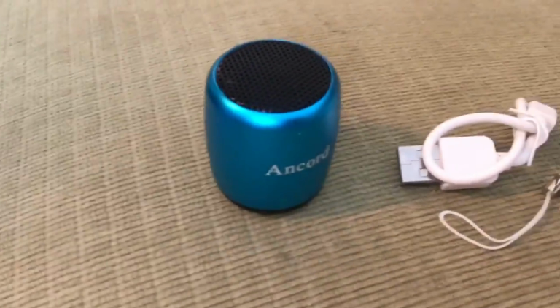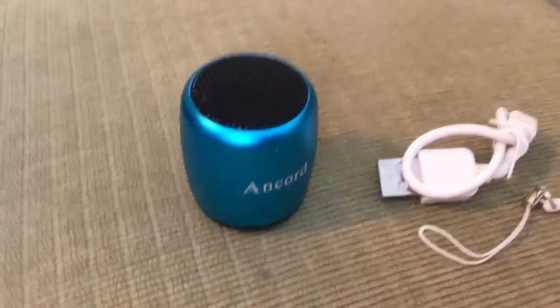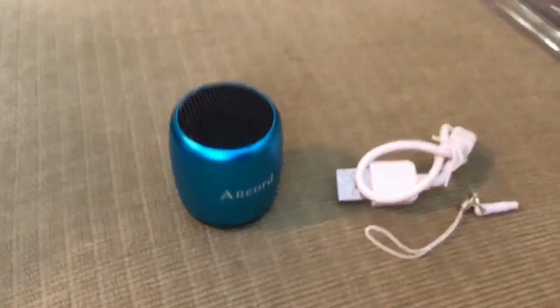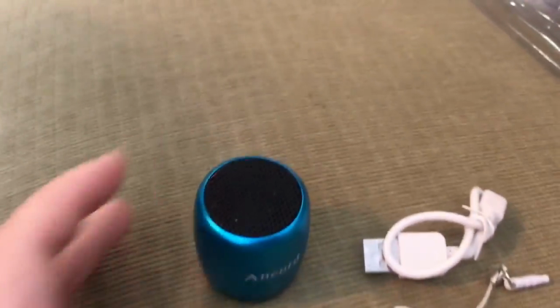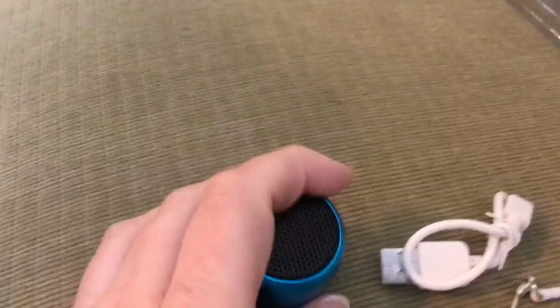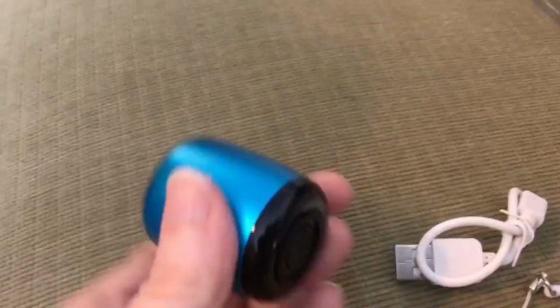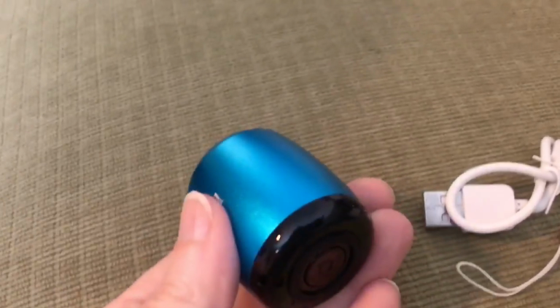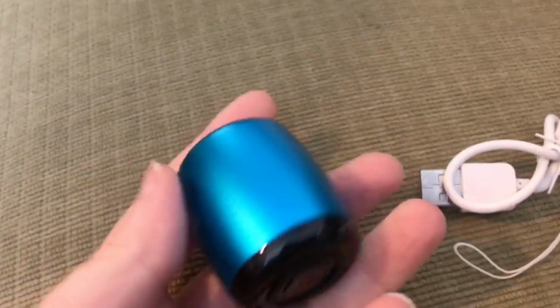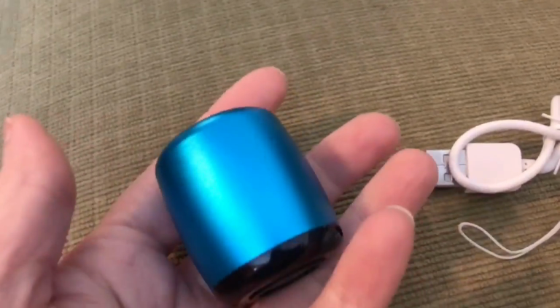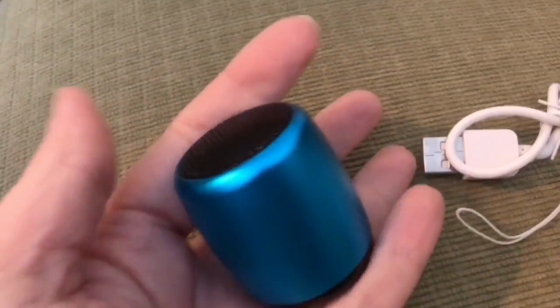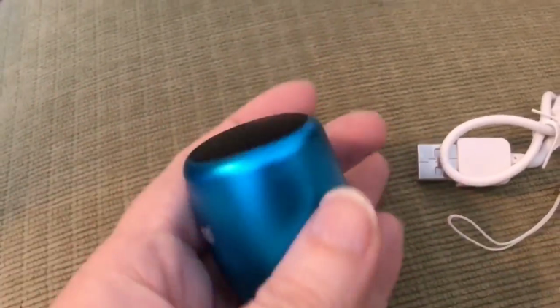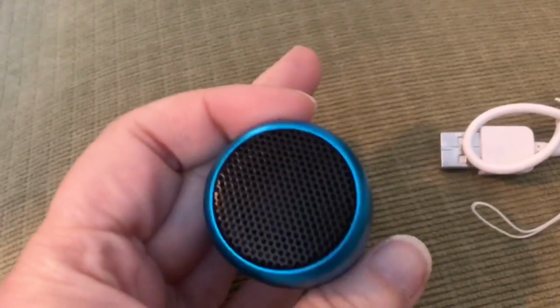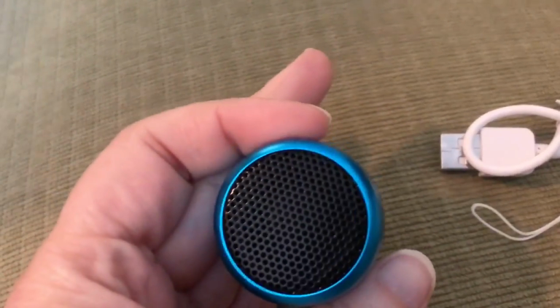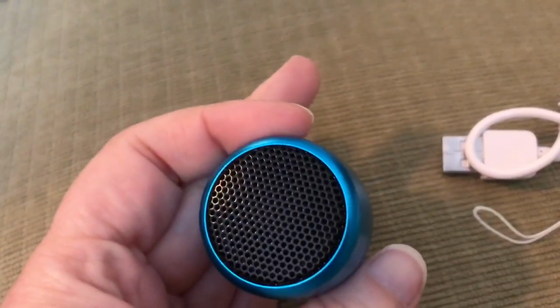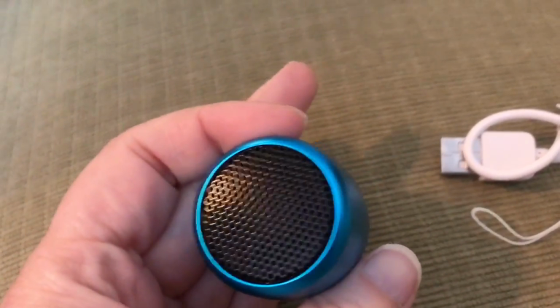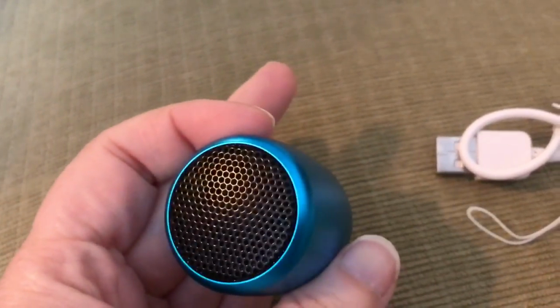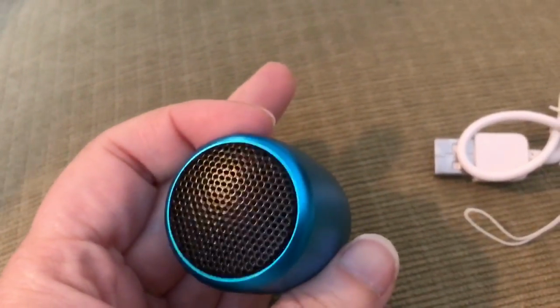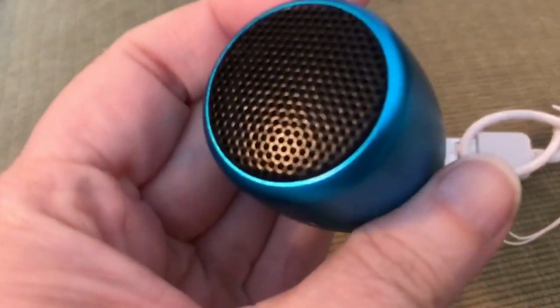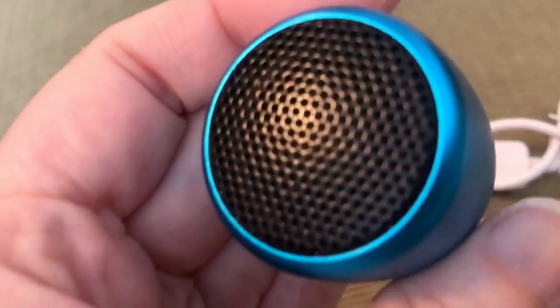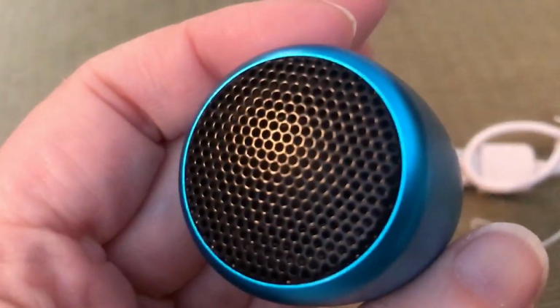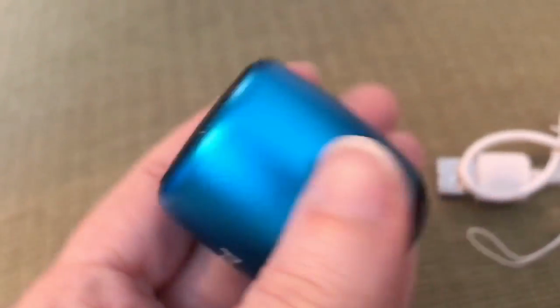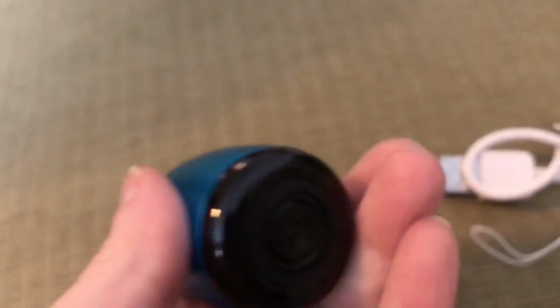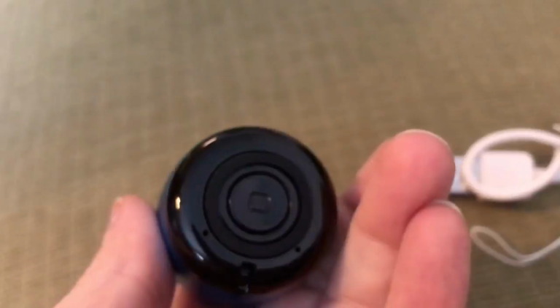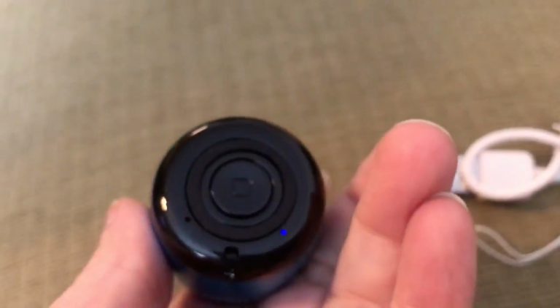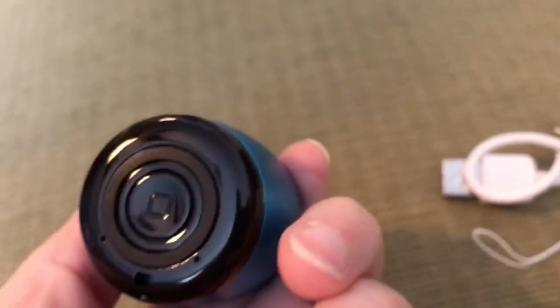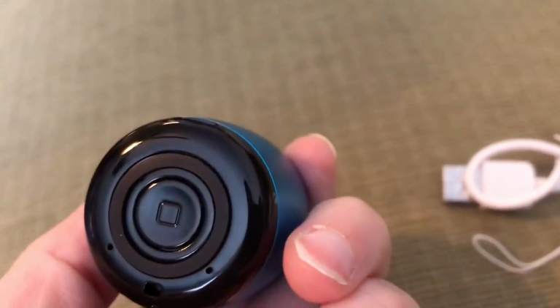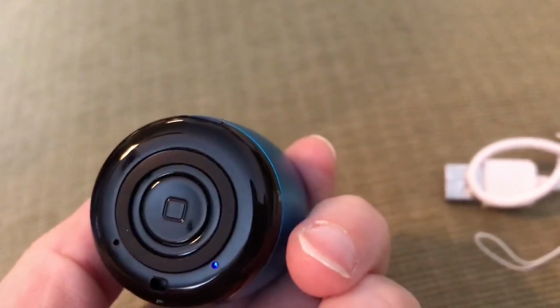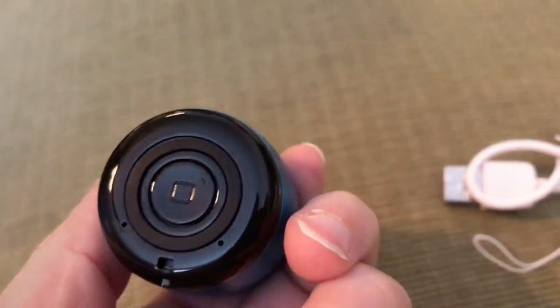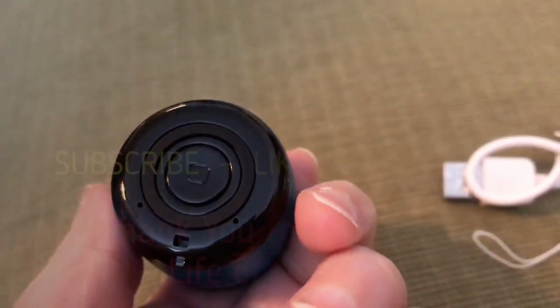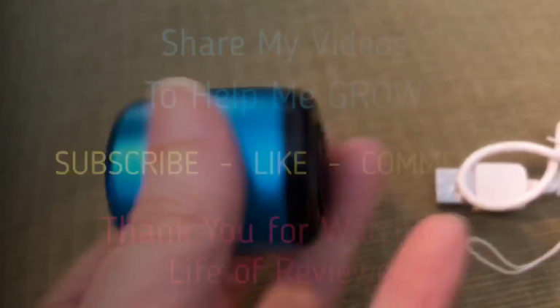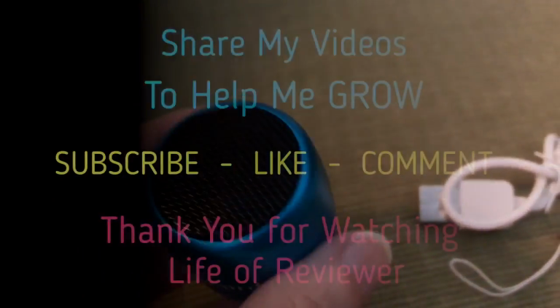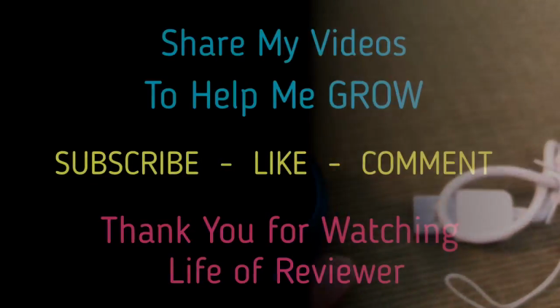That's pretty good, y'all. That is a great little speaker. All right.